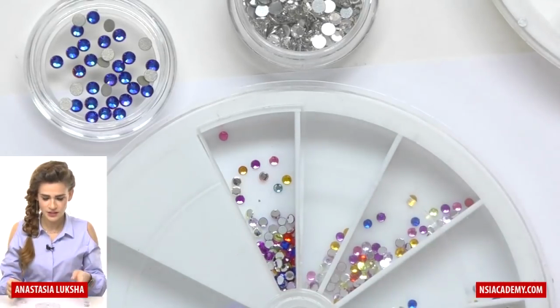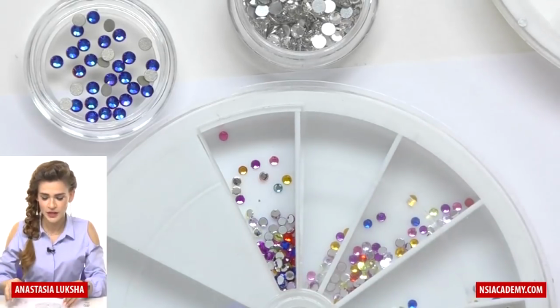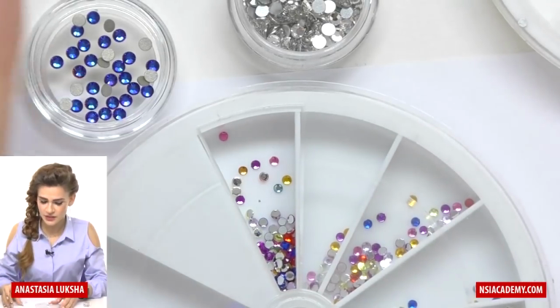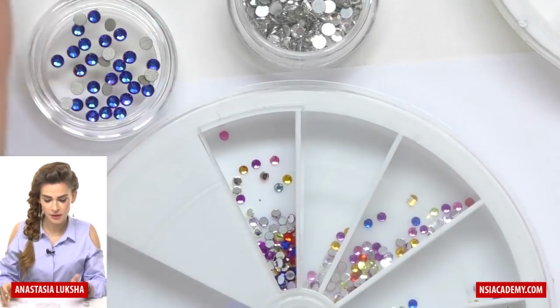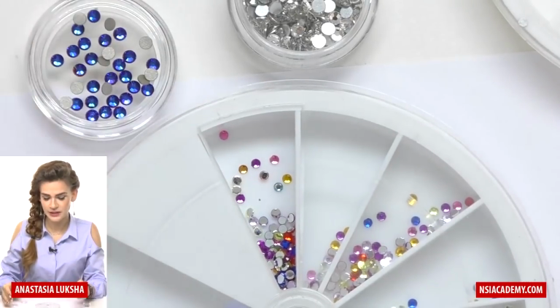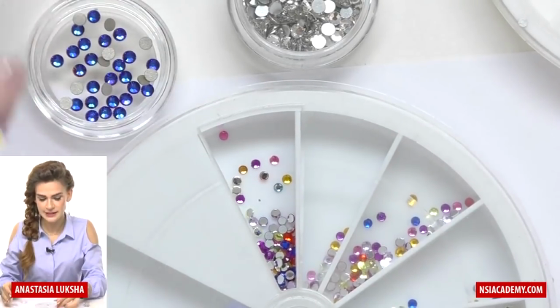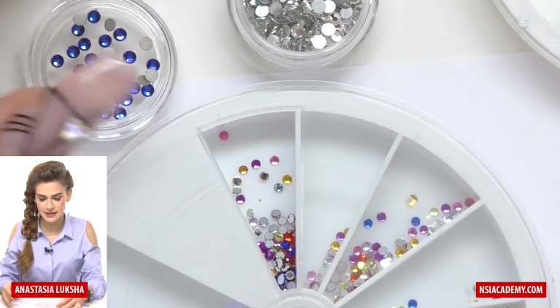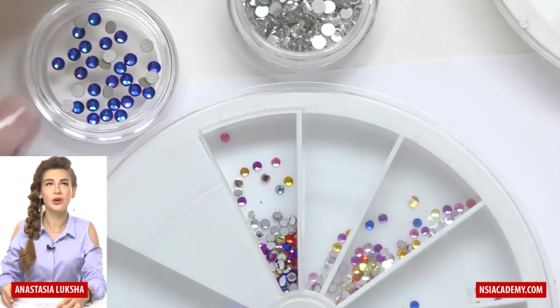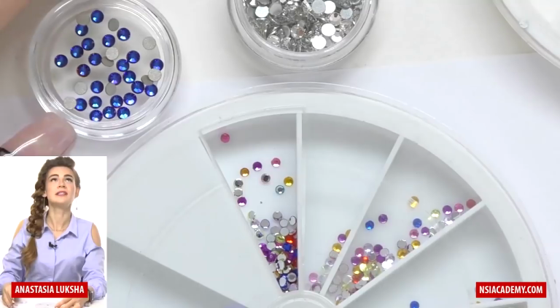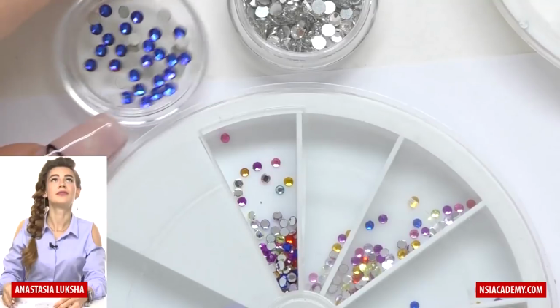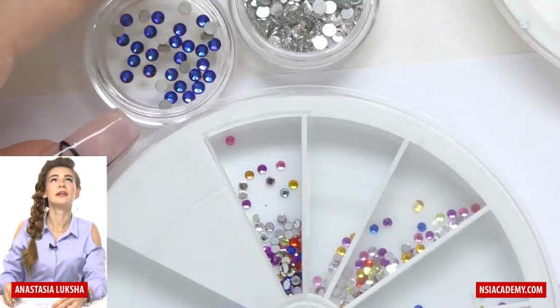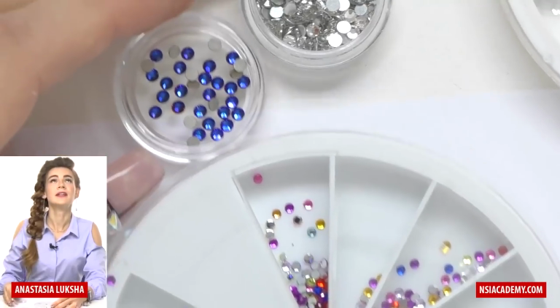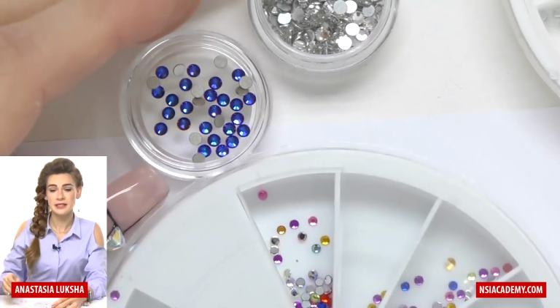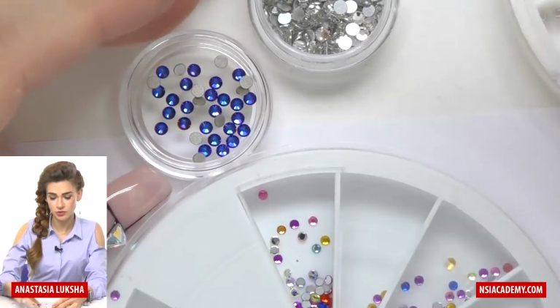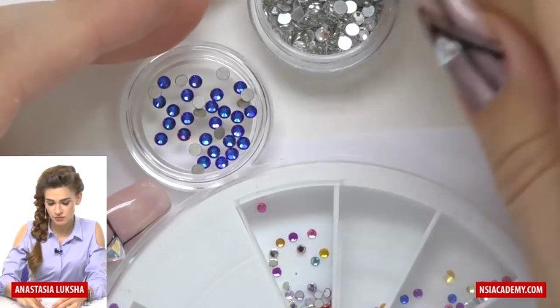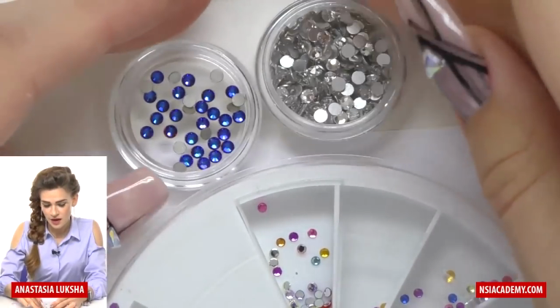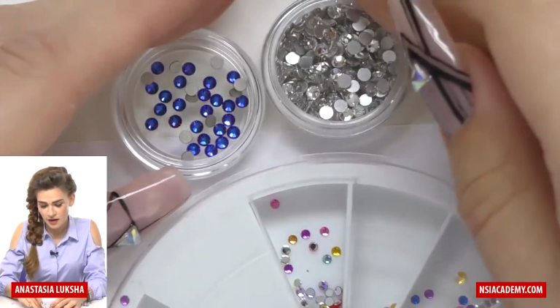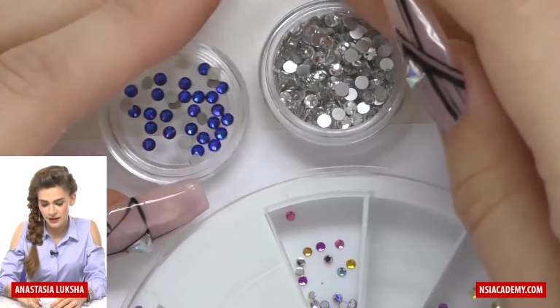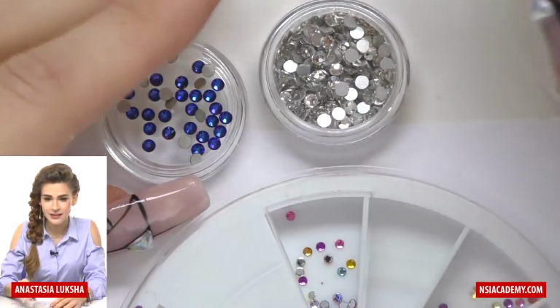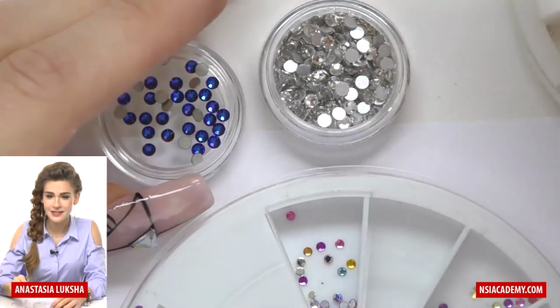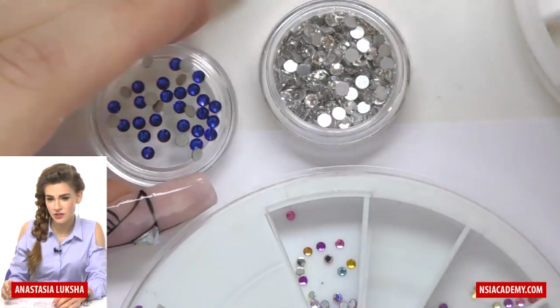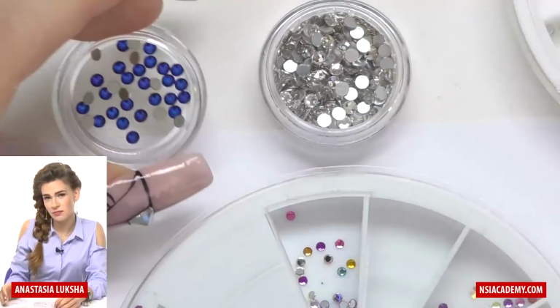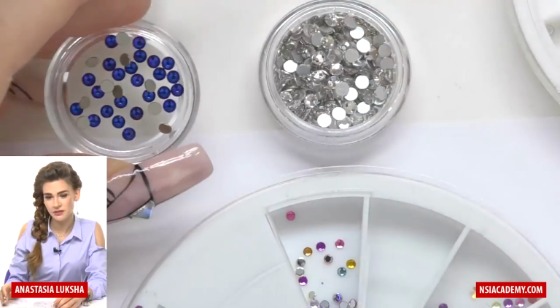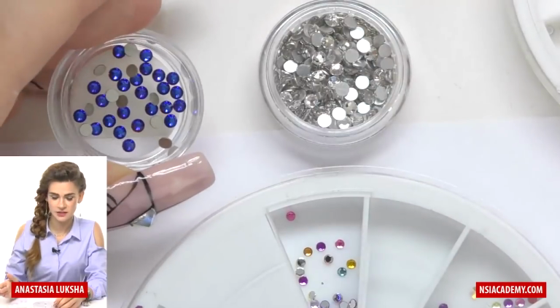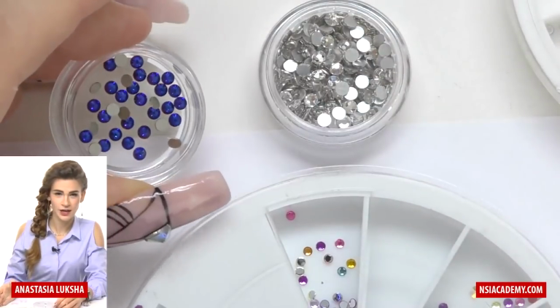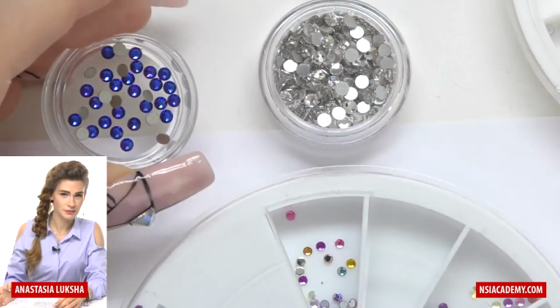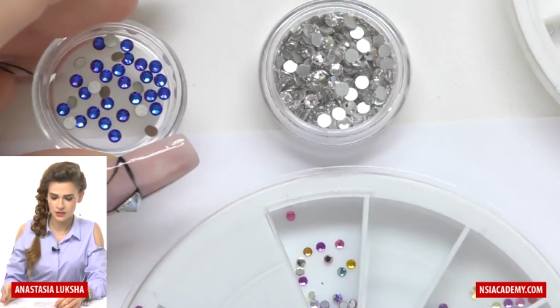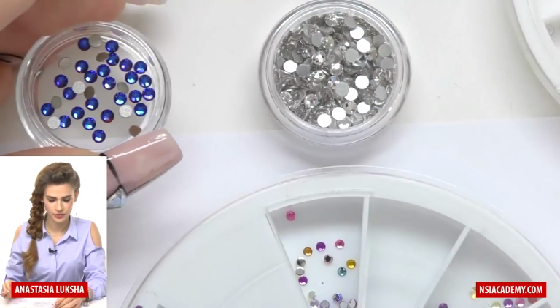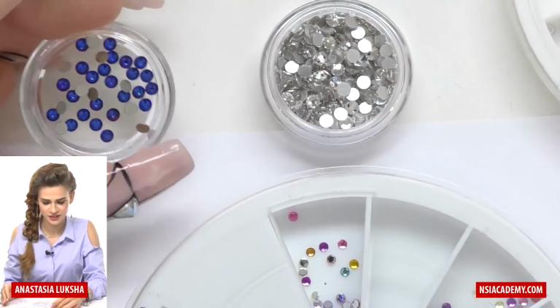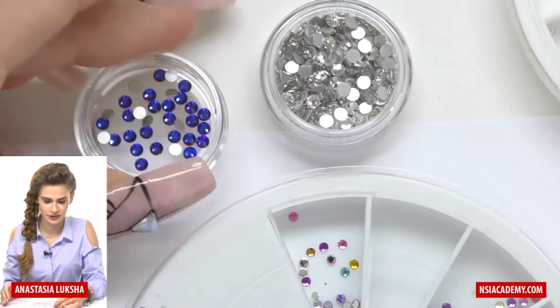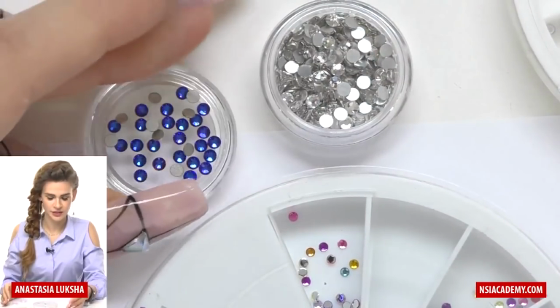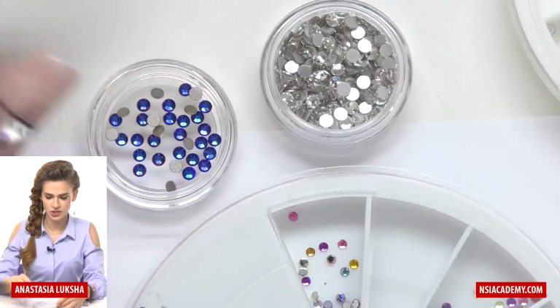So to sum it up, Swarovski is definitely the best solution. The only disadvantage is the price, but all the rest are only advantages.